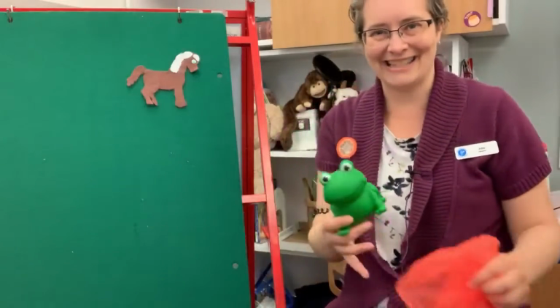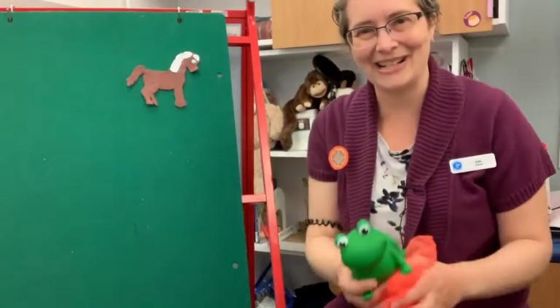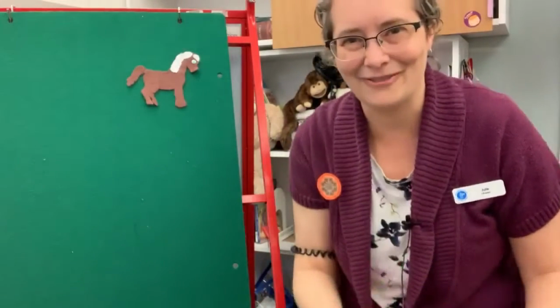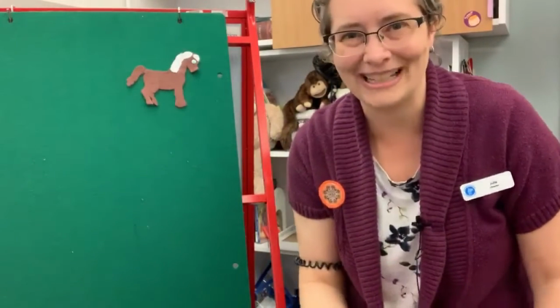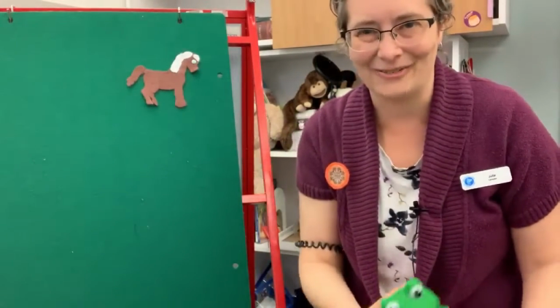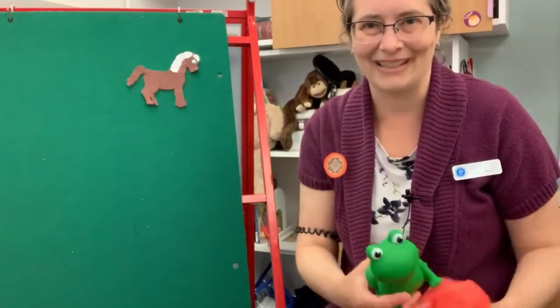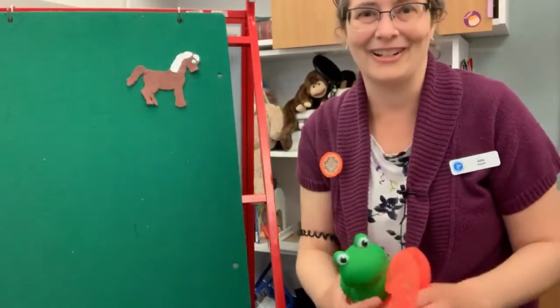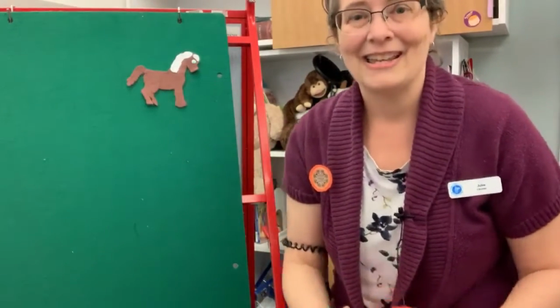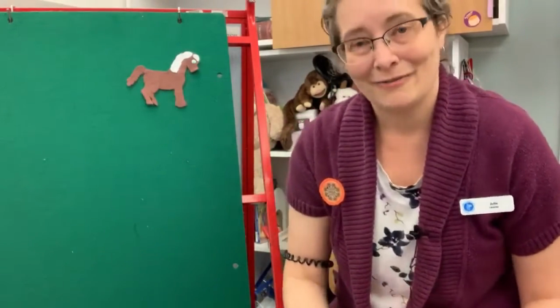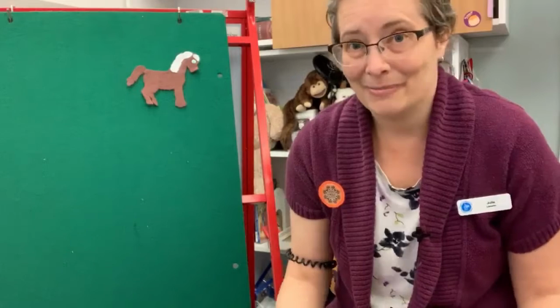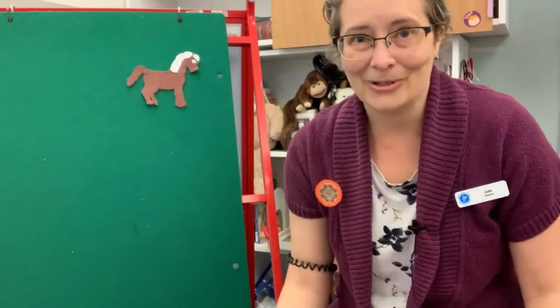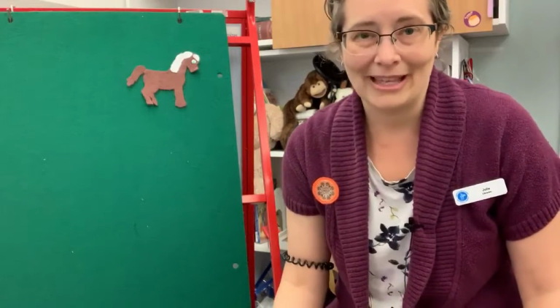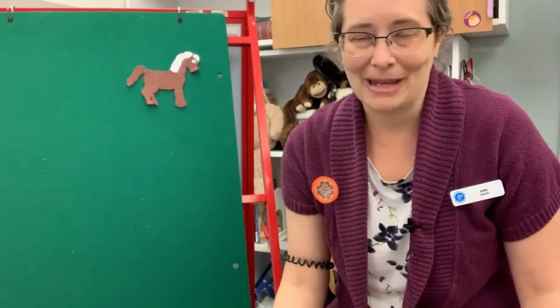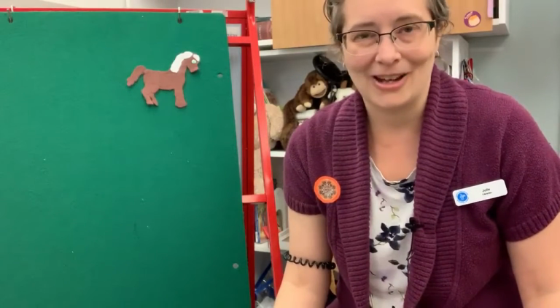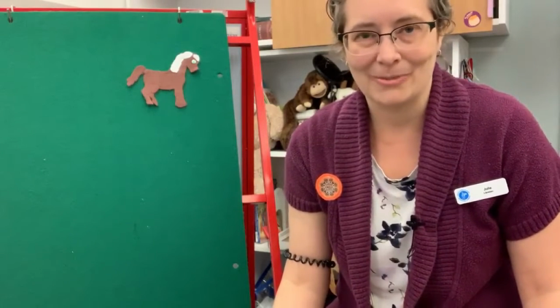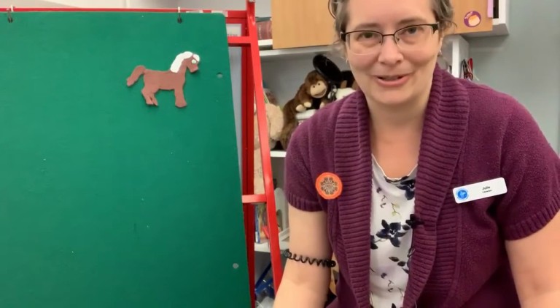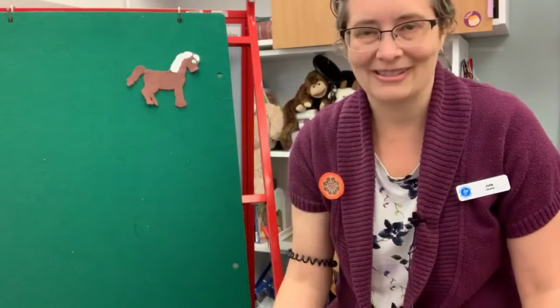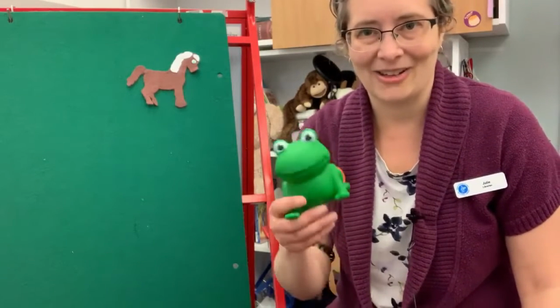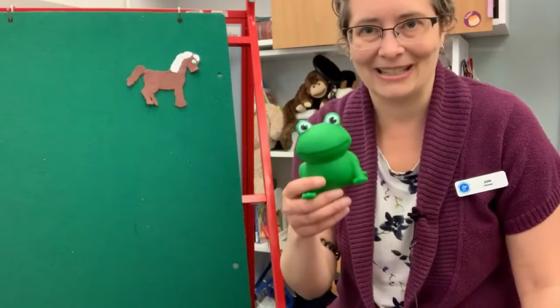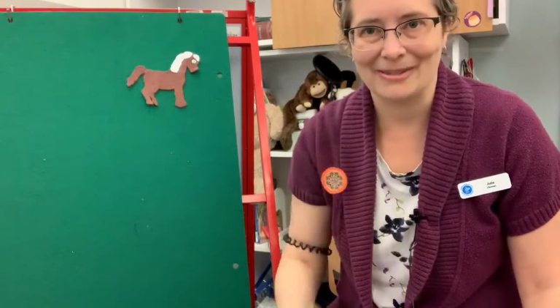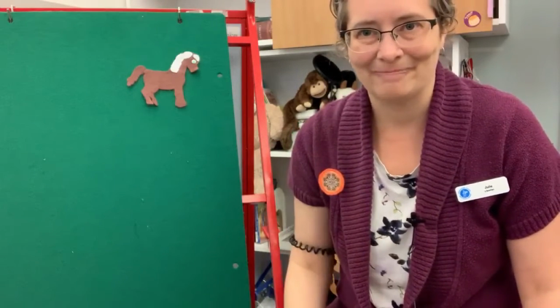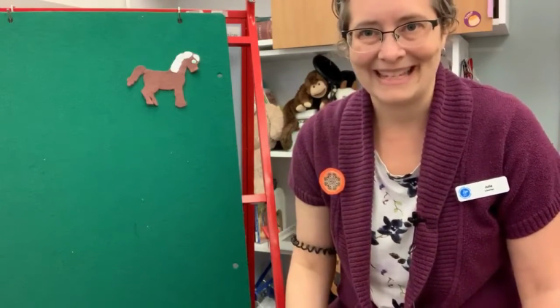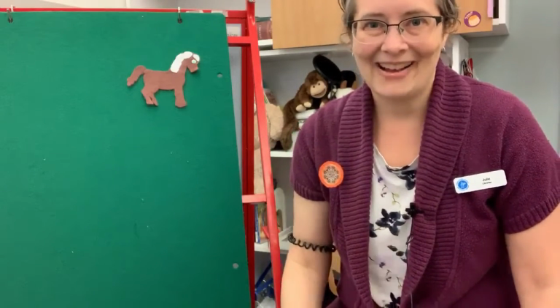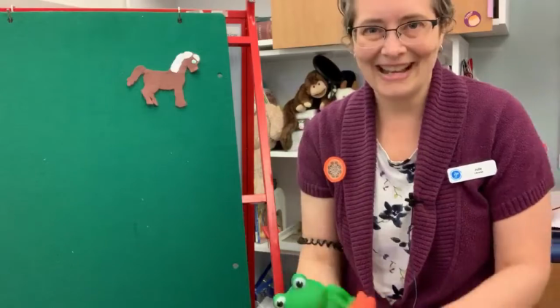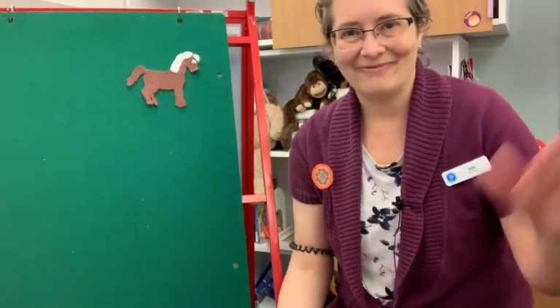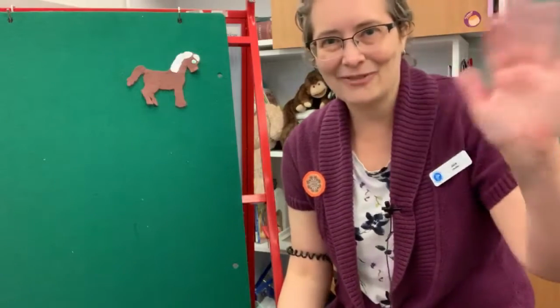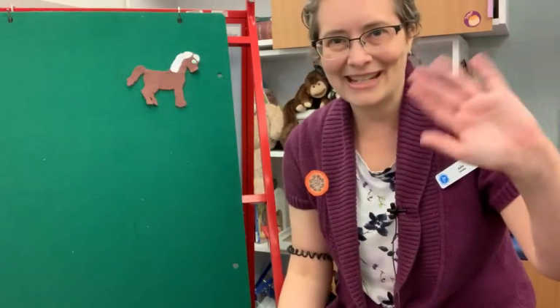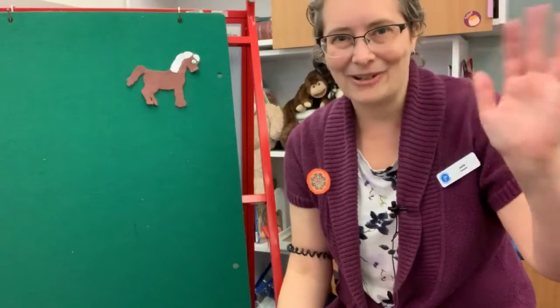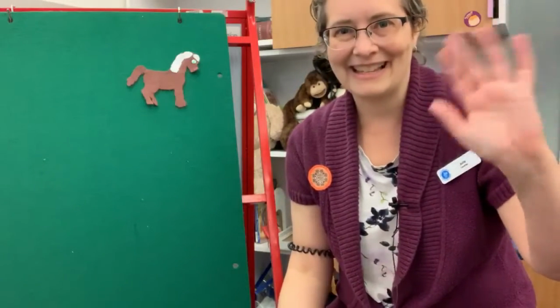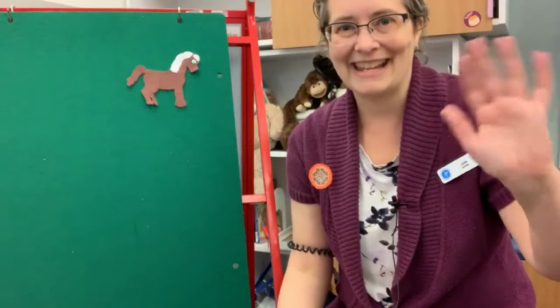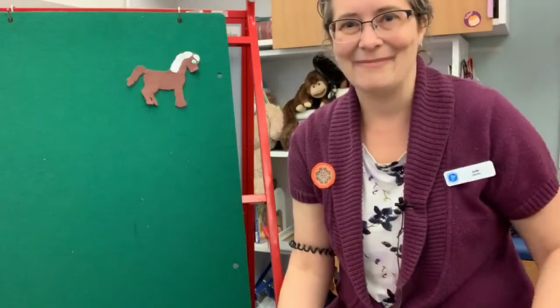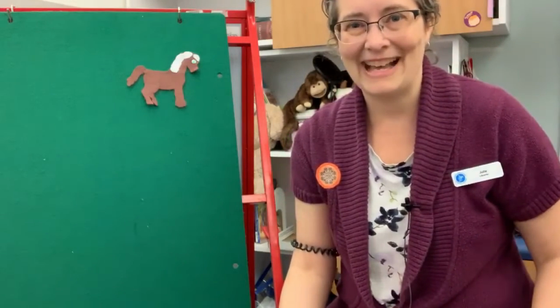So a really fun one to play for children of all ages — babies, toddlers, preschoolers — they all seem to love this one. All right, thanks for joining us, everyone. I'll see you next time. Bye!